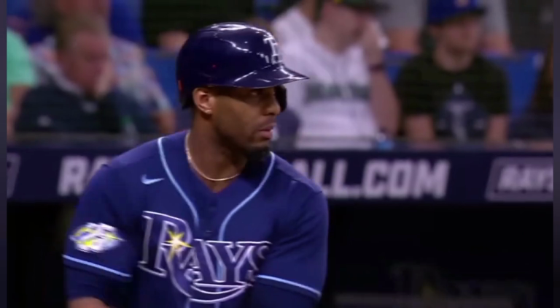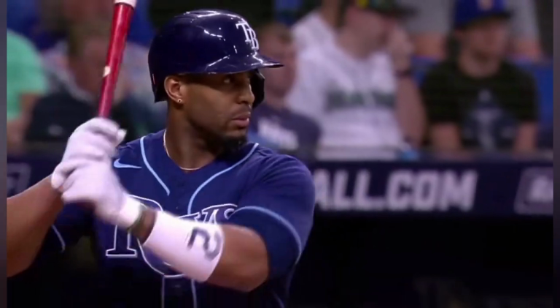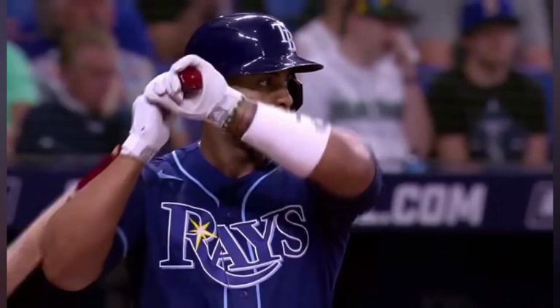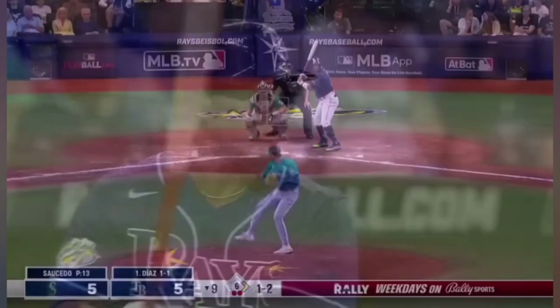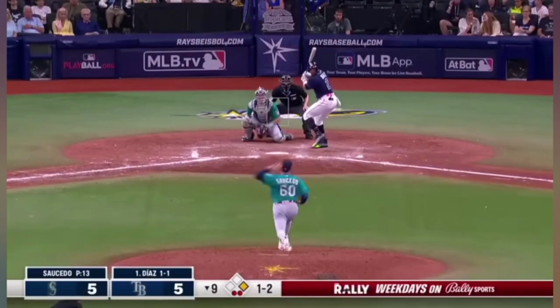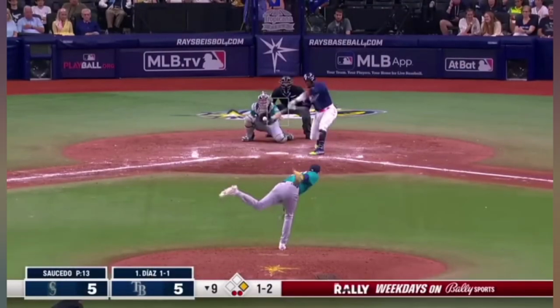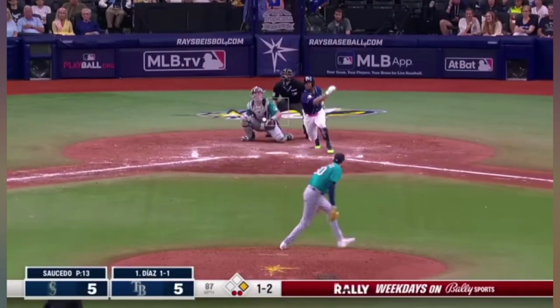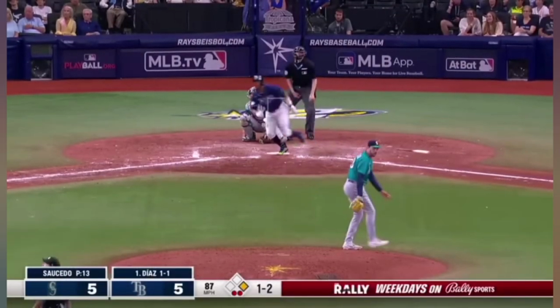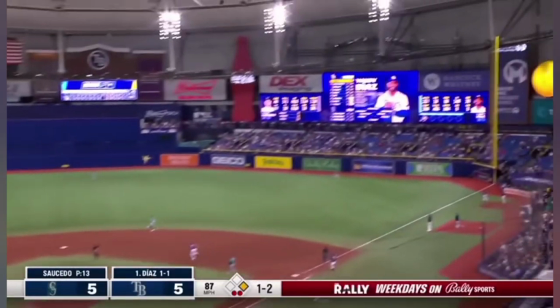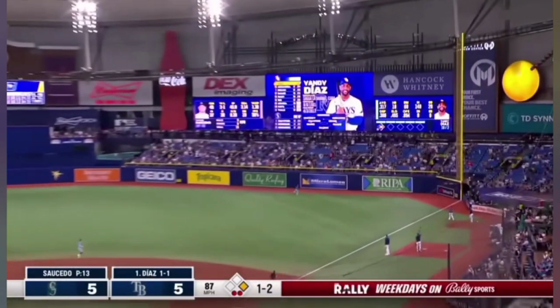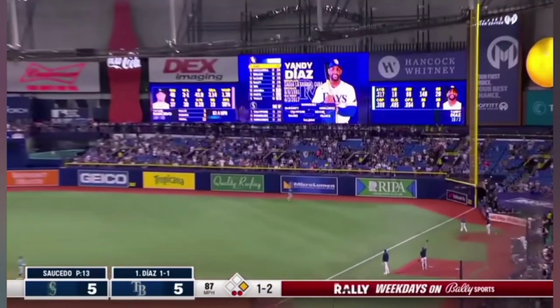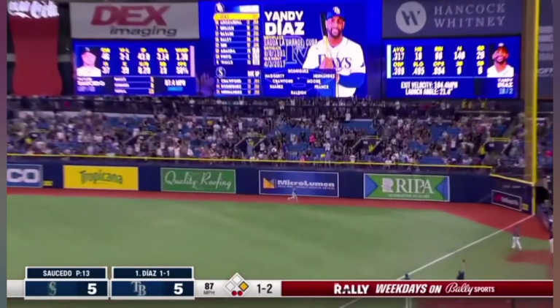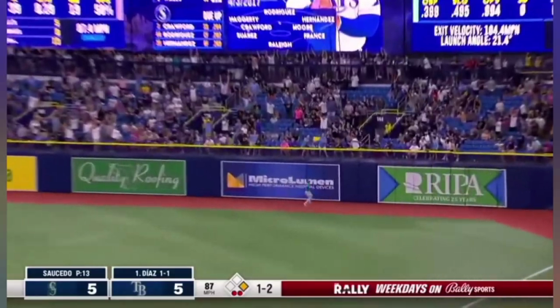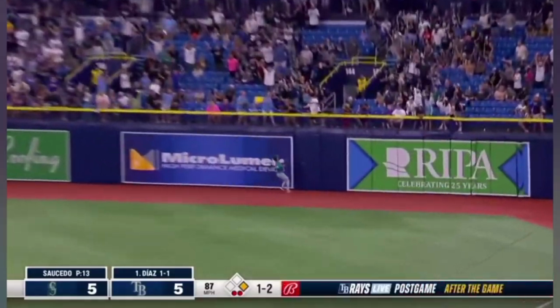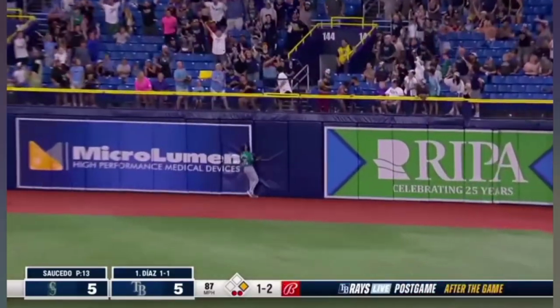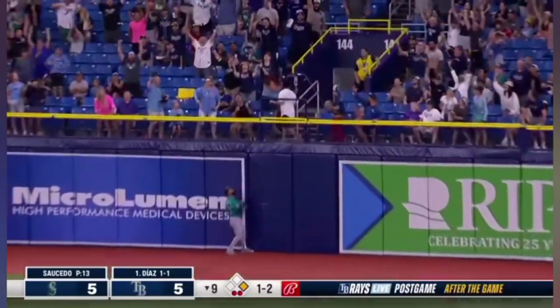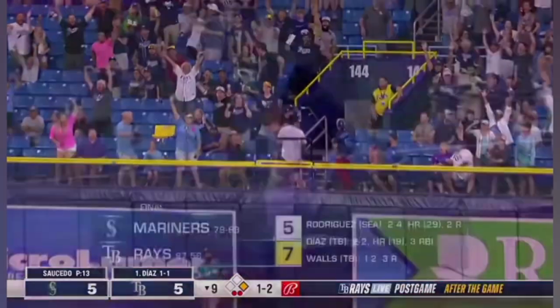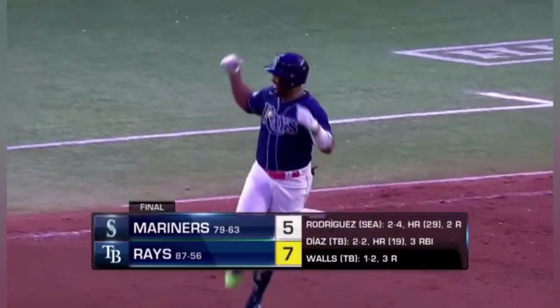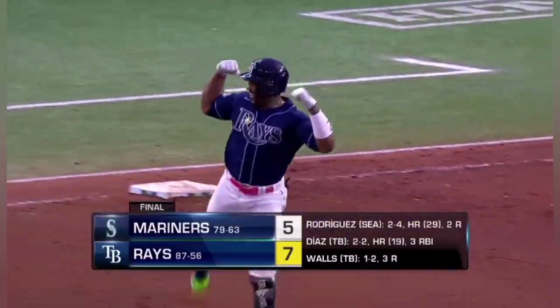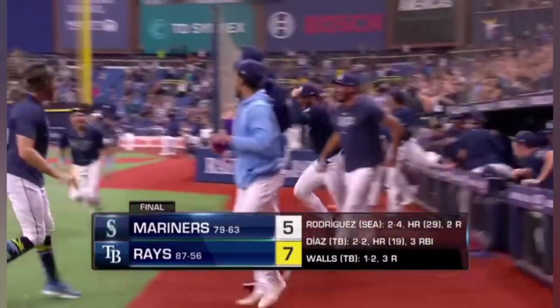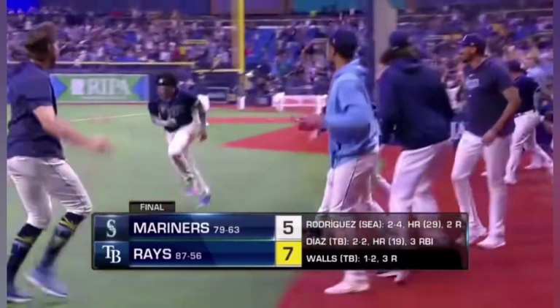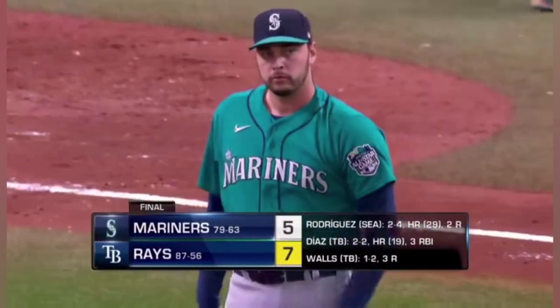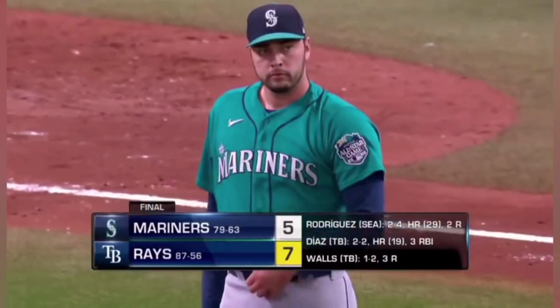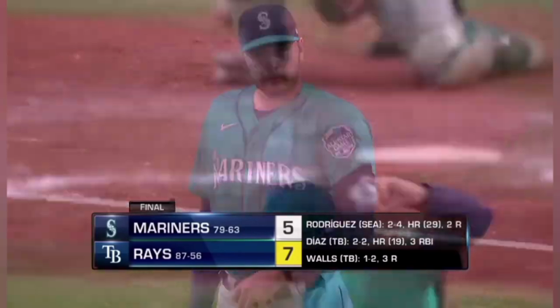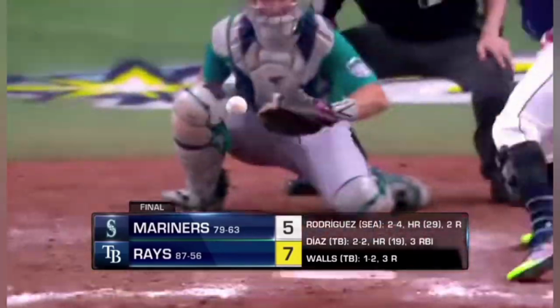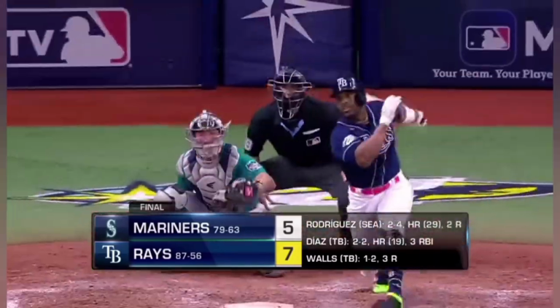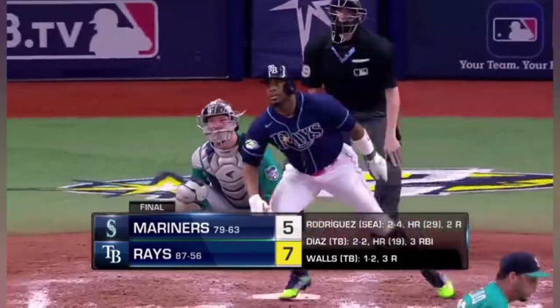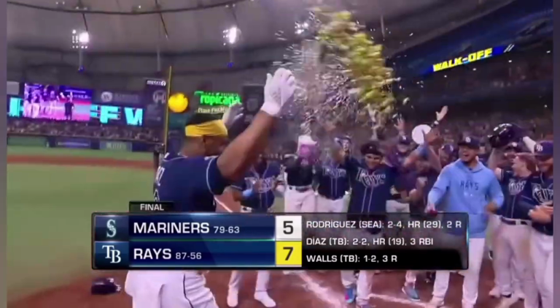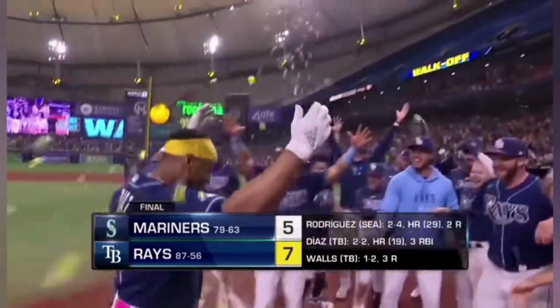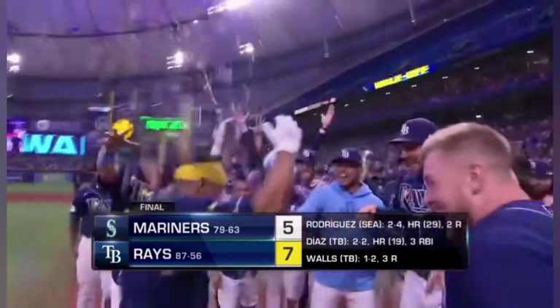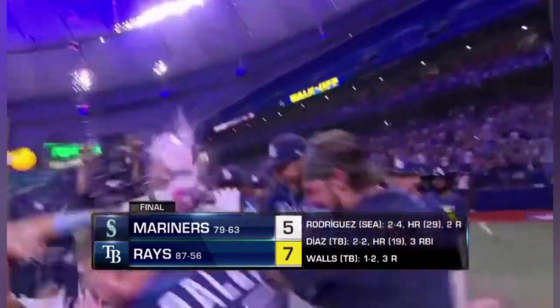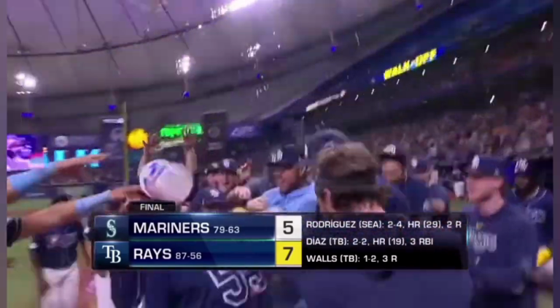Finally aboard. And Yandy Diaz will bat. And a shot into right — Hernandez will go back. That ball is going to go. Line drive. Home run. And the Rays win. Yandy Diaz, an opposite field home run to walk it off. How about that?